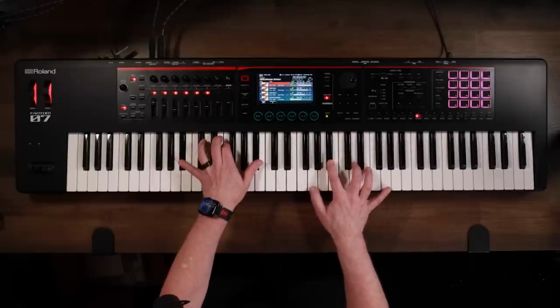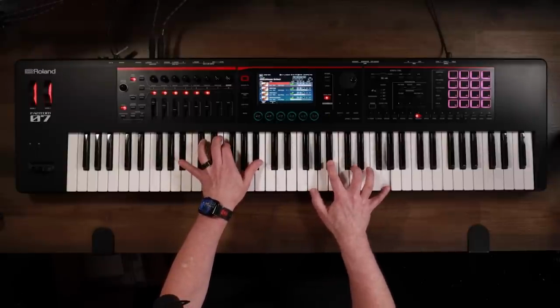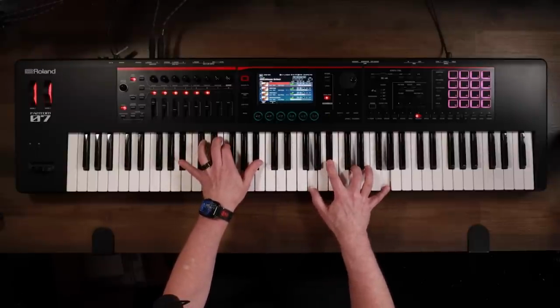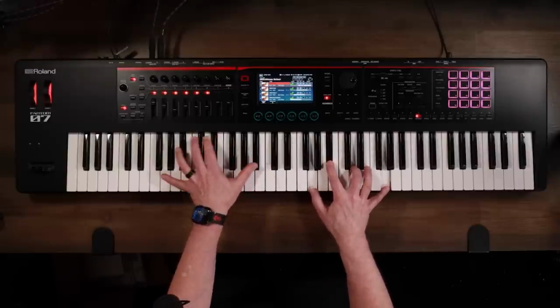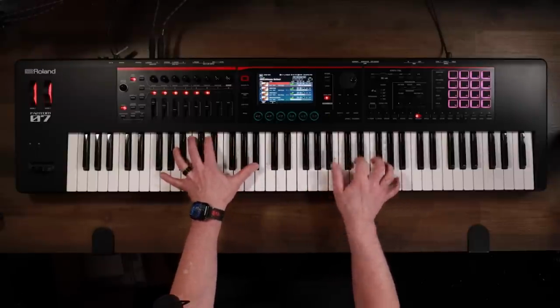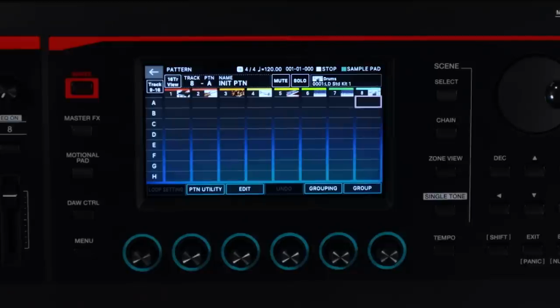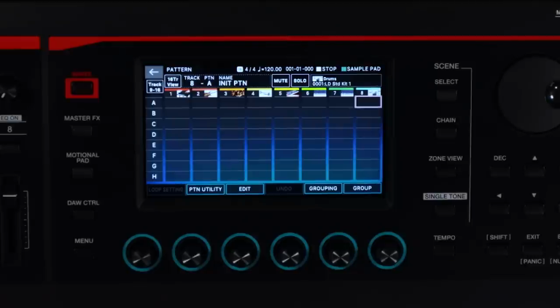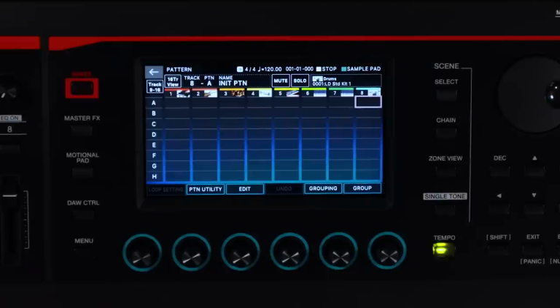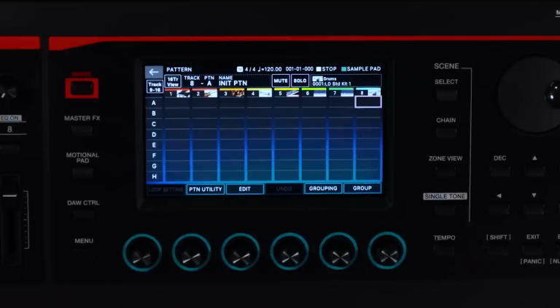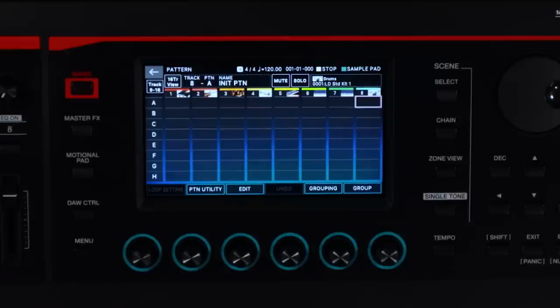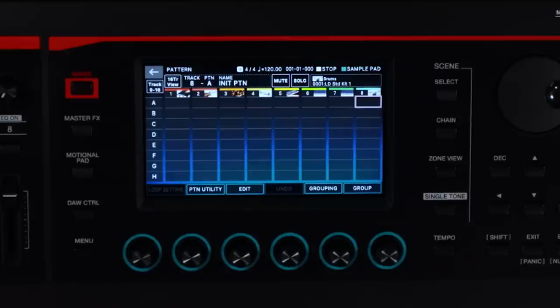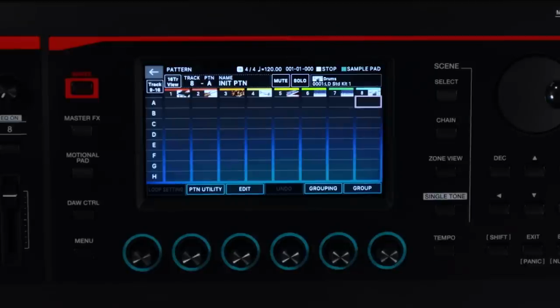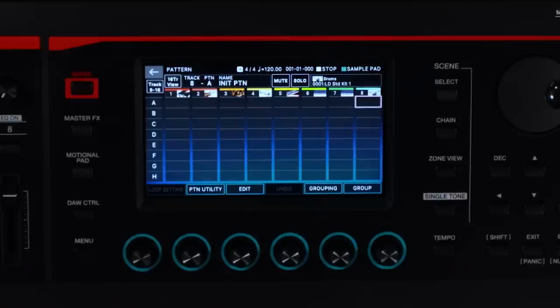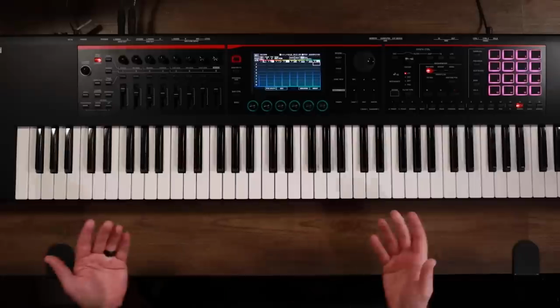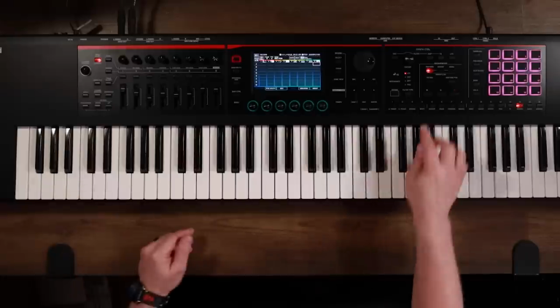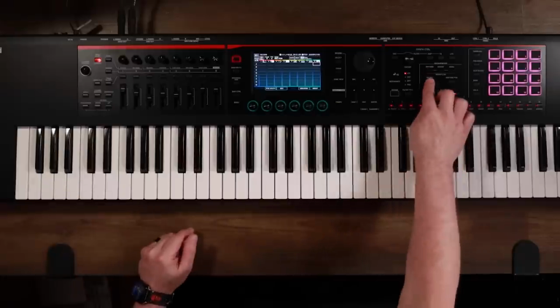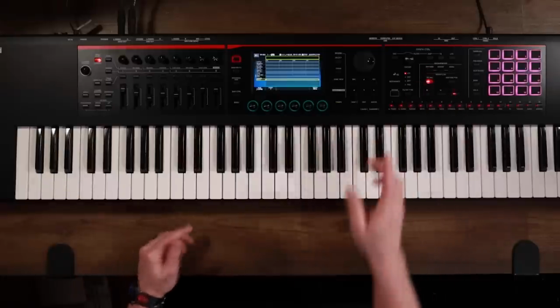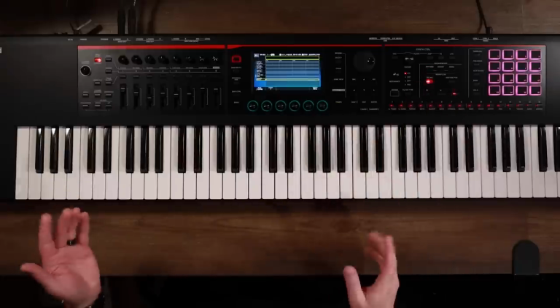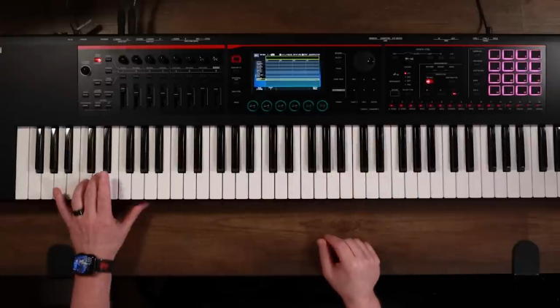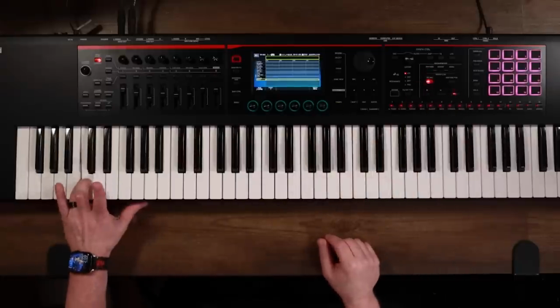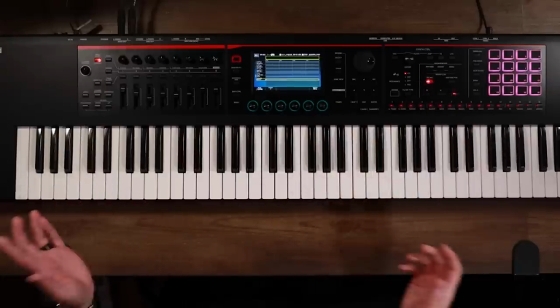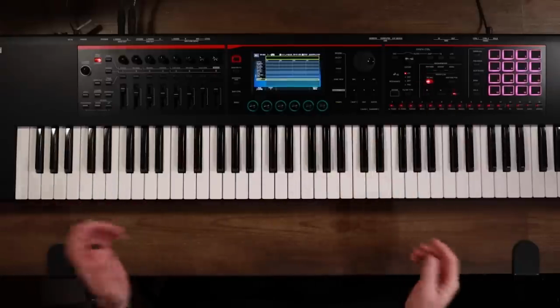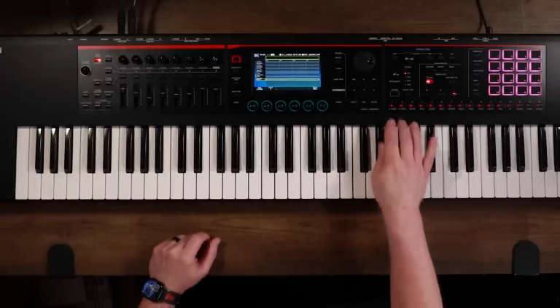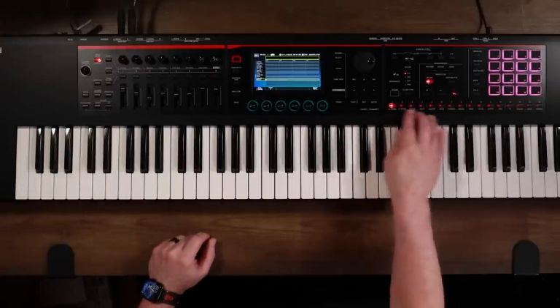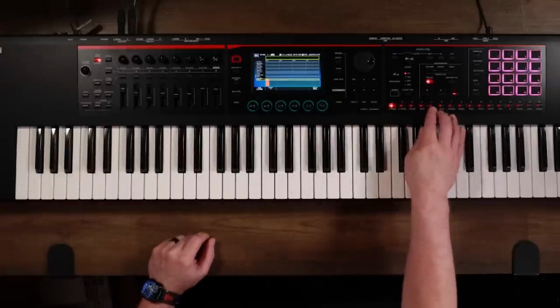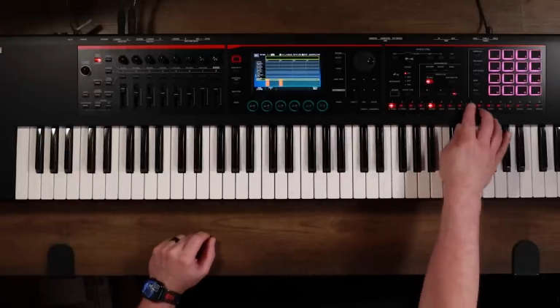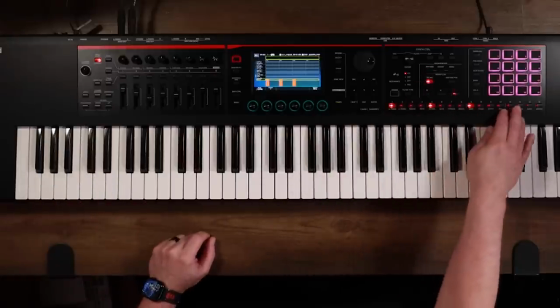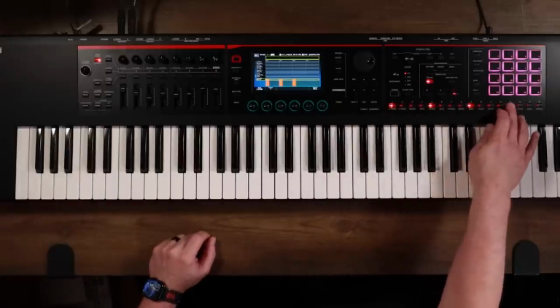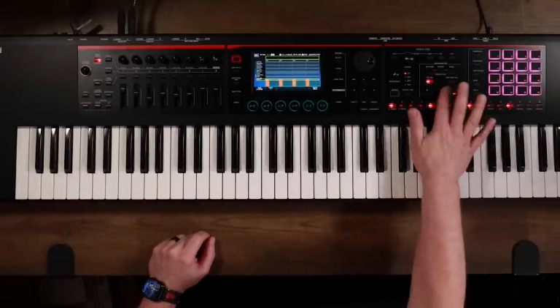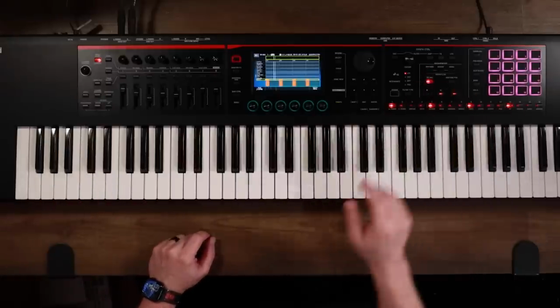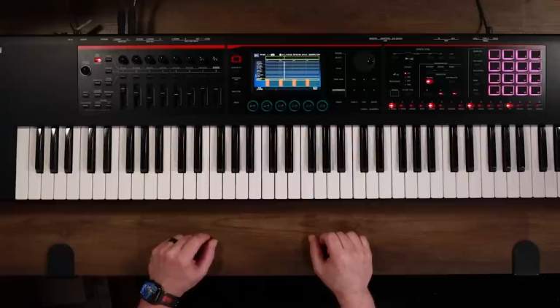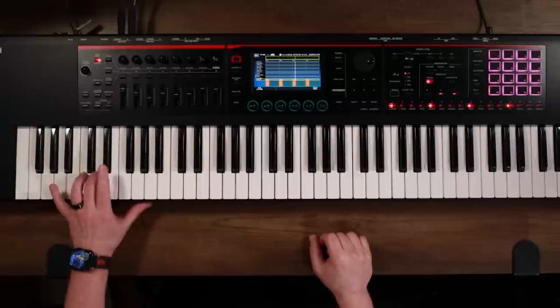In the Modern Bass Clip Bass Sequencer, it's really easy to create a simple sequence. Let me show you the TR Rec Mode for drums — just select your instrument and pop it down on the grid.